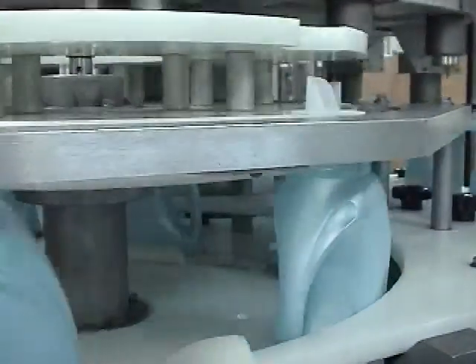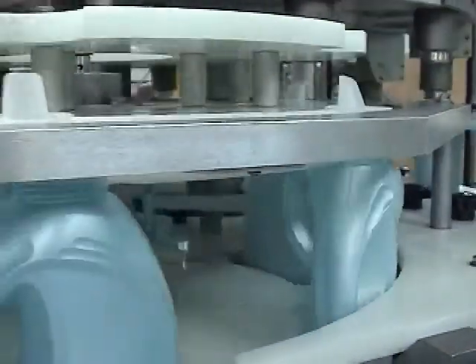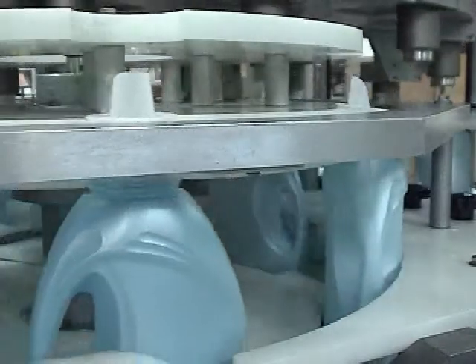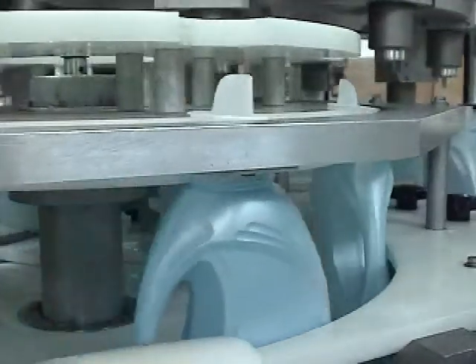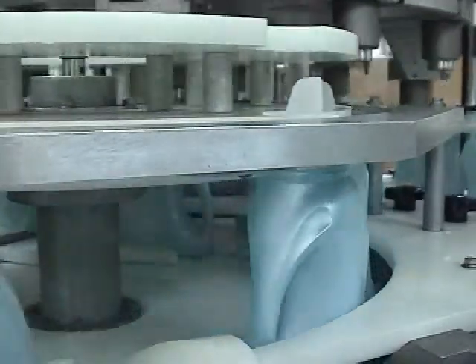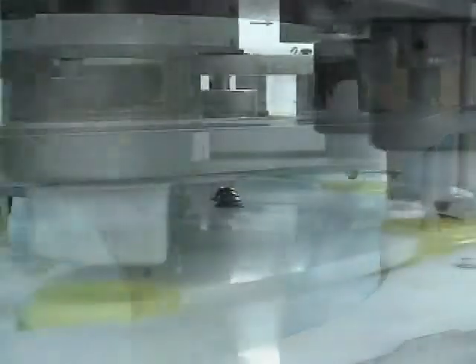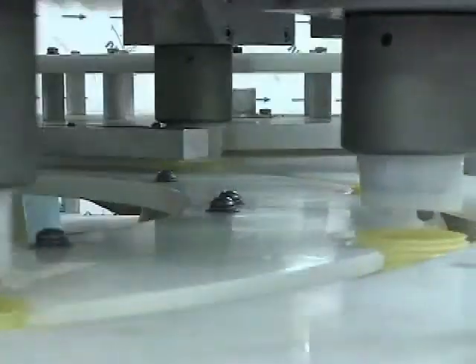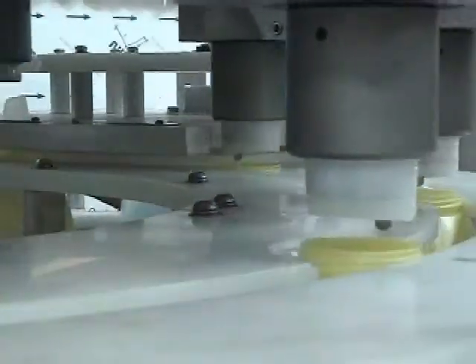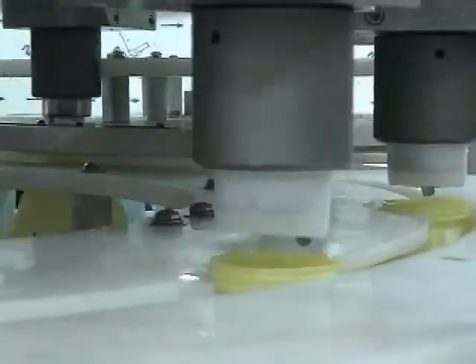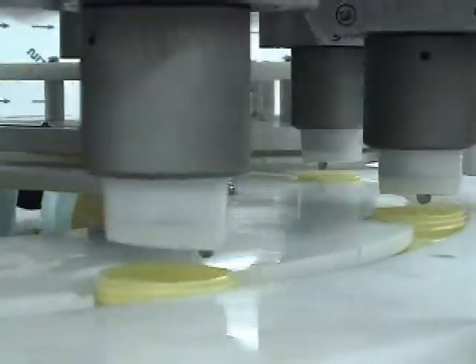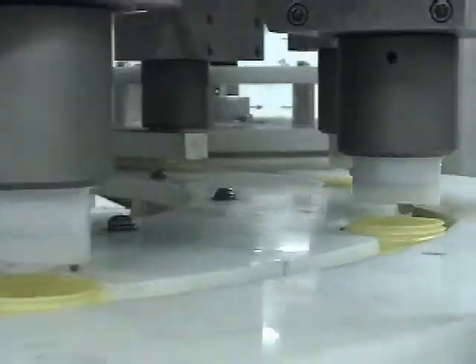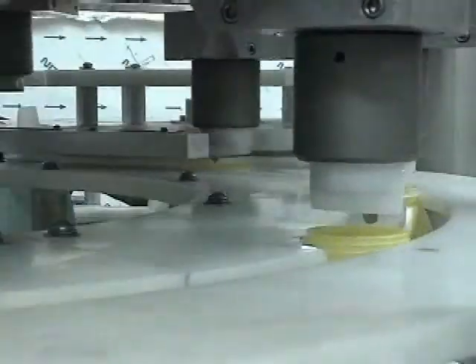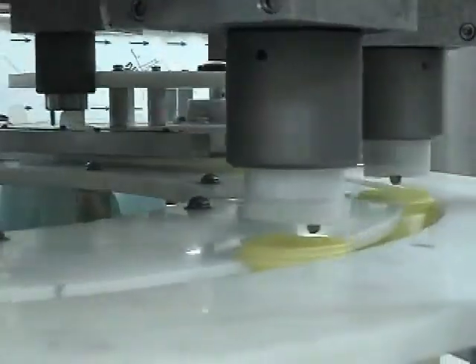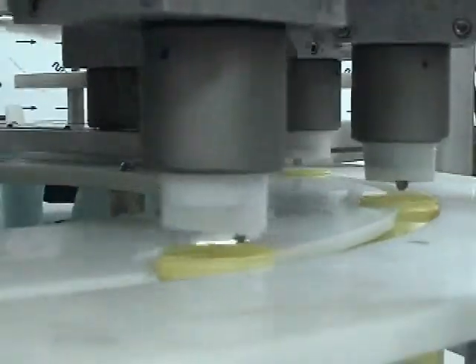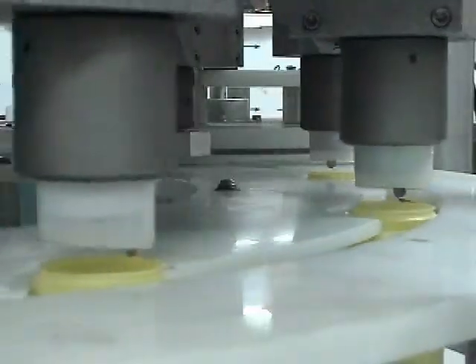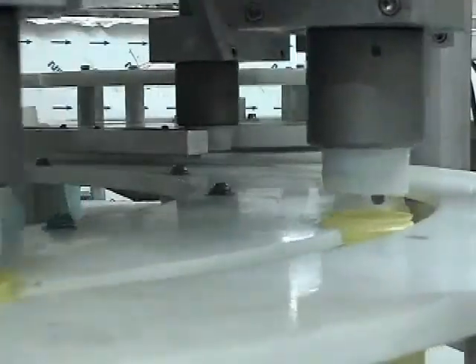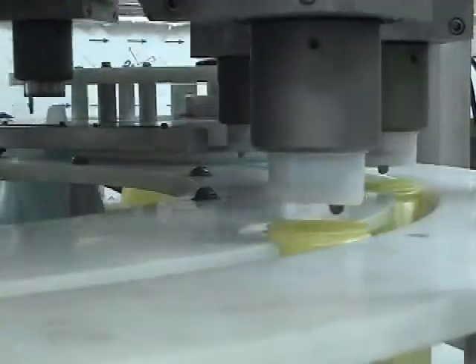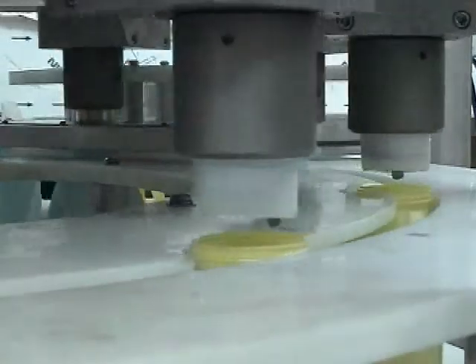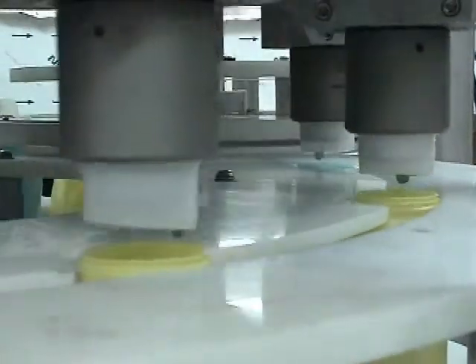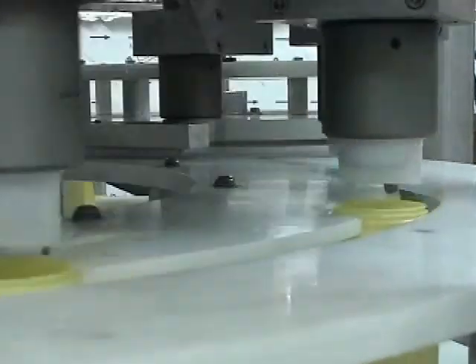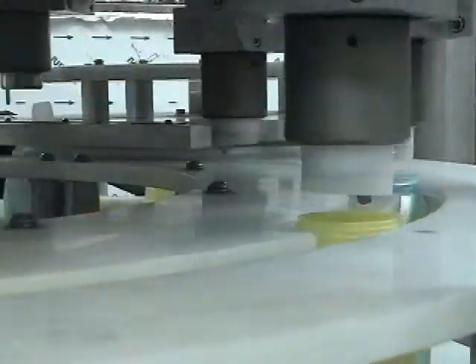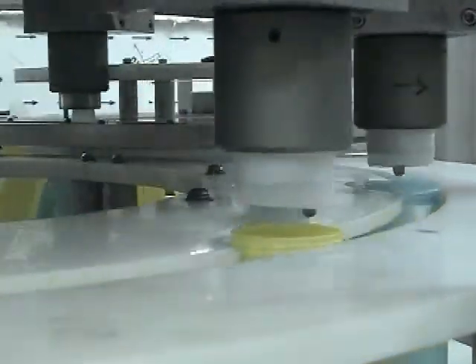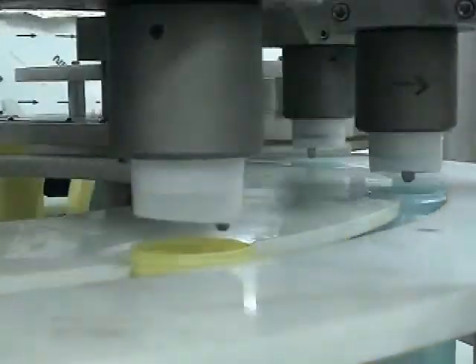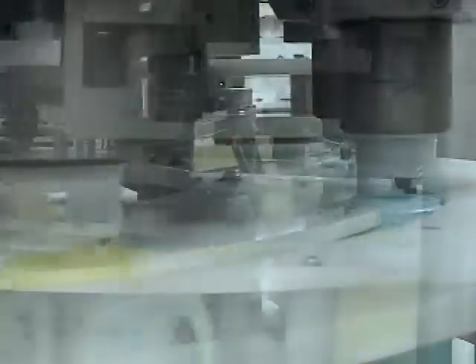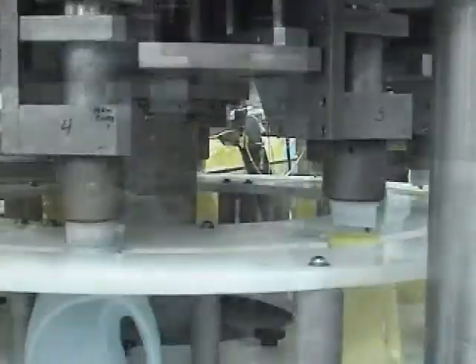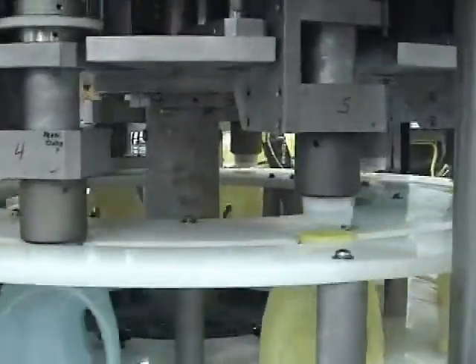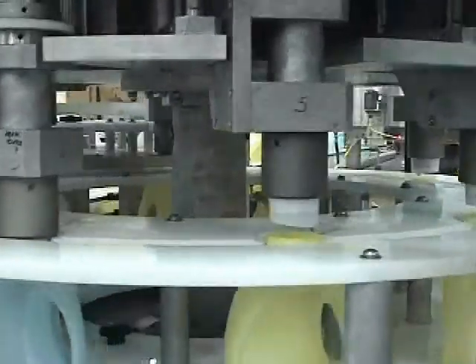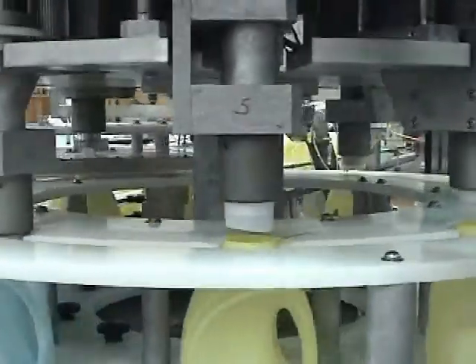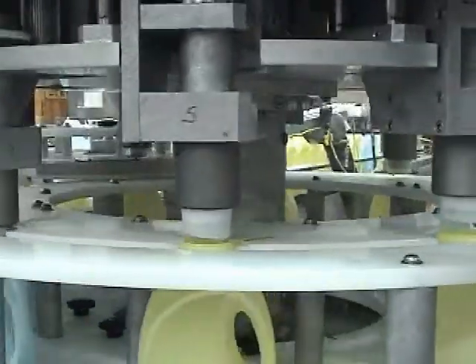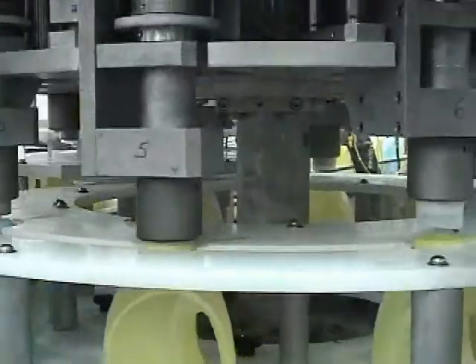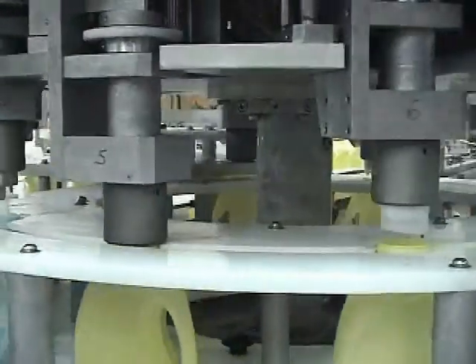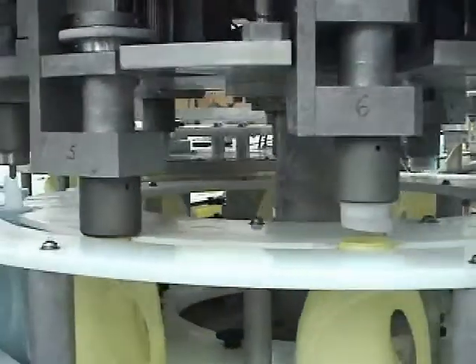At the pick-up point the spouts are transferred to the spindle mandrel heads. The heads rotate the spouts until they are properly oriented, then lower them for insertion into the containers.